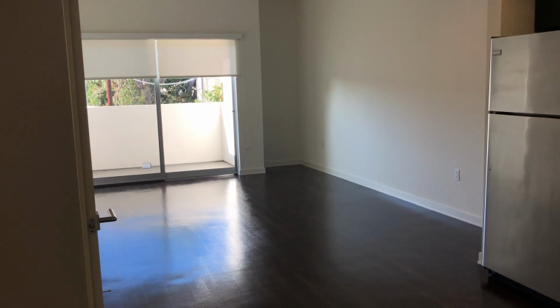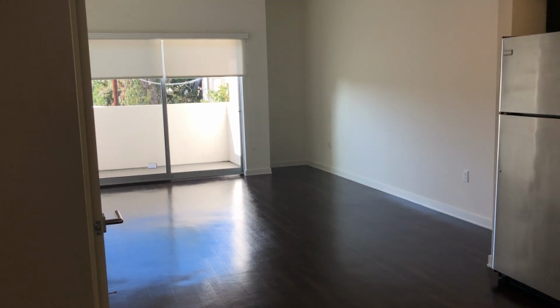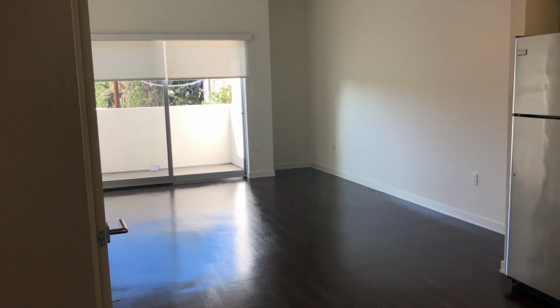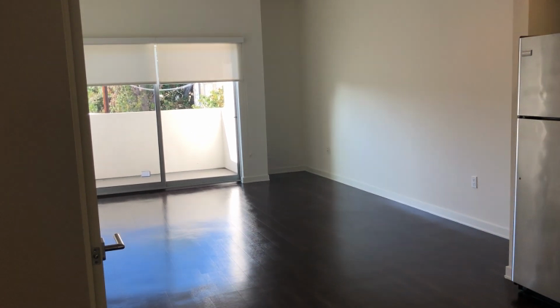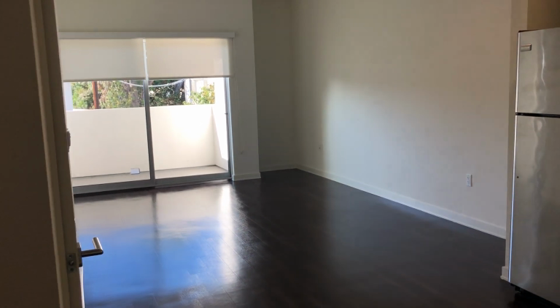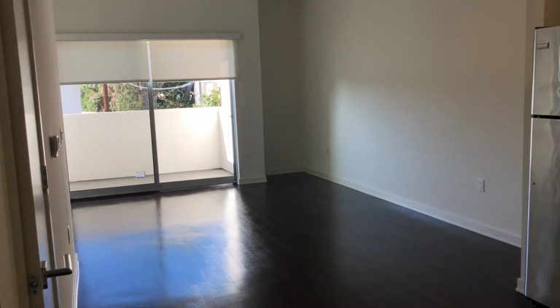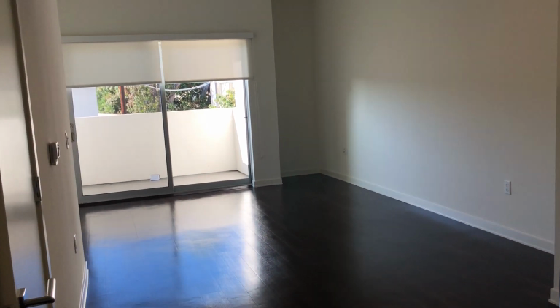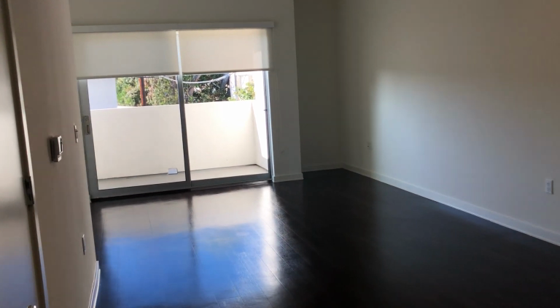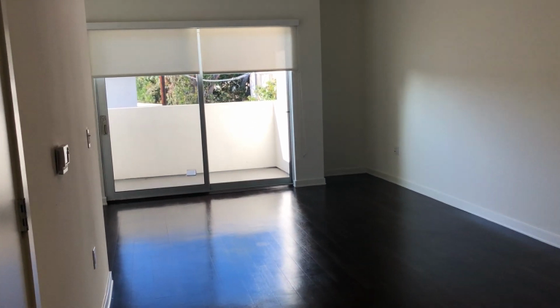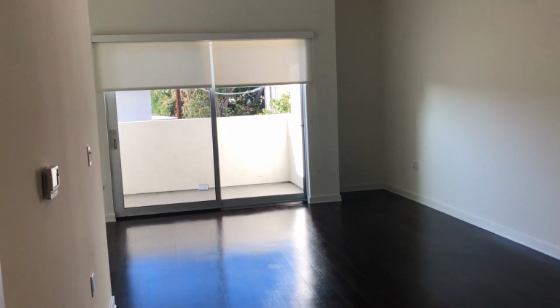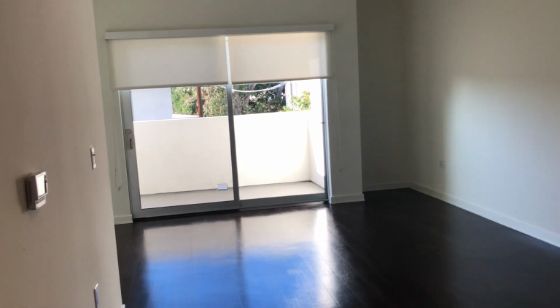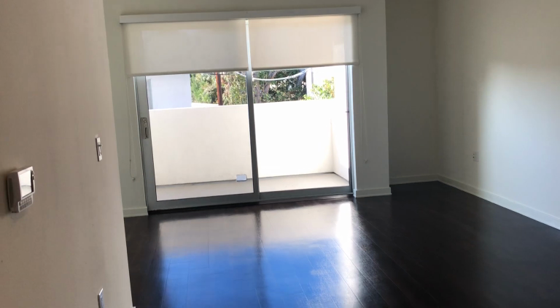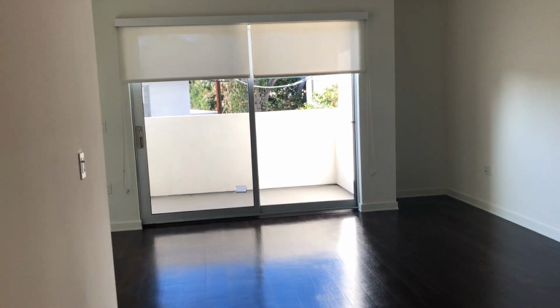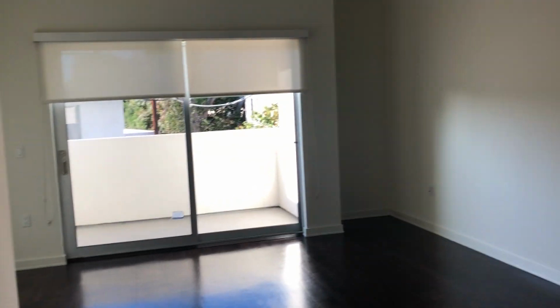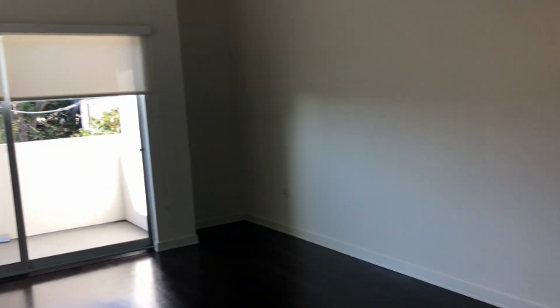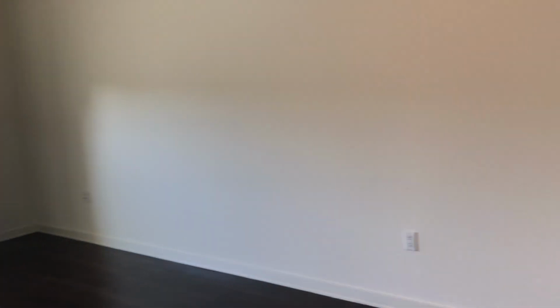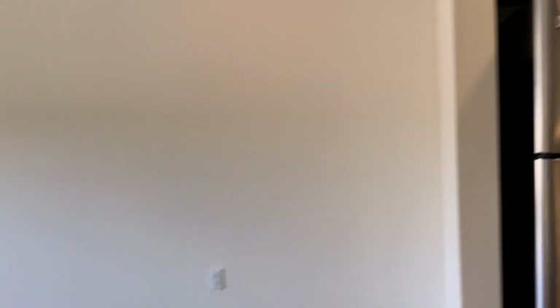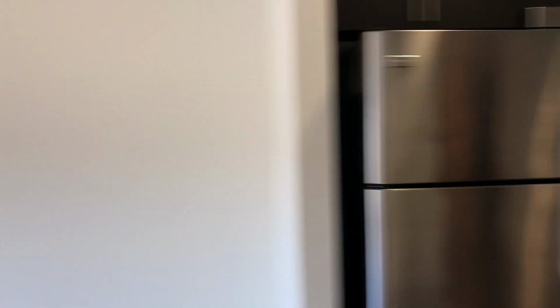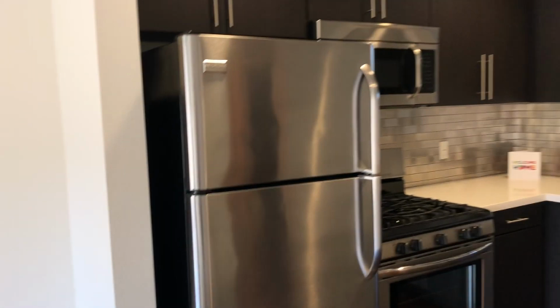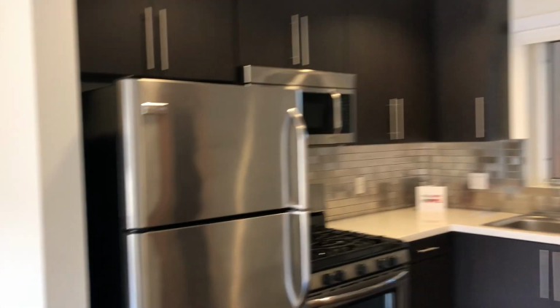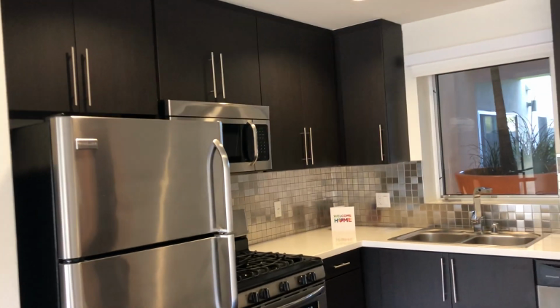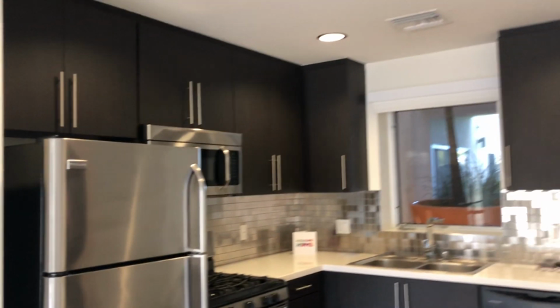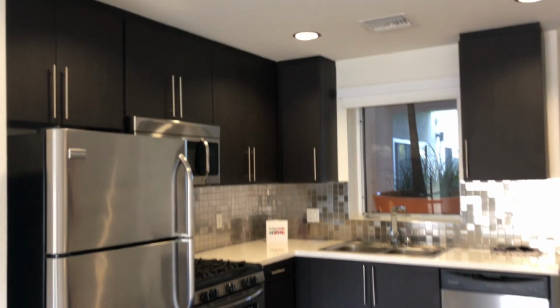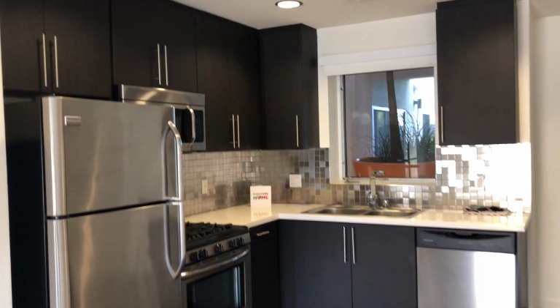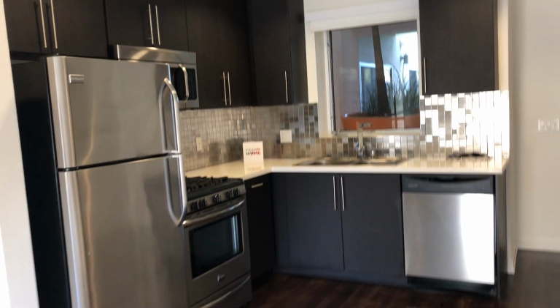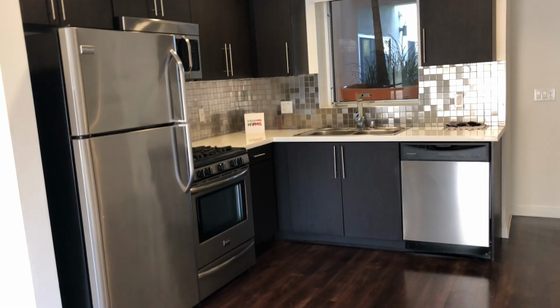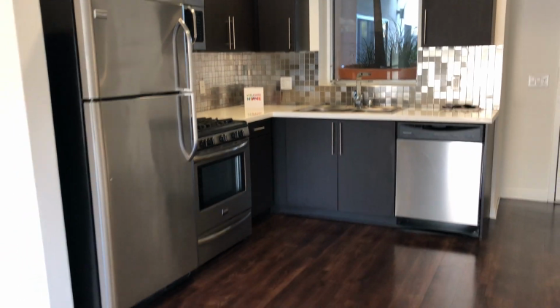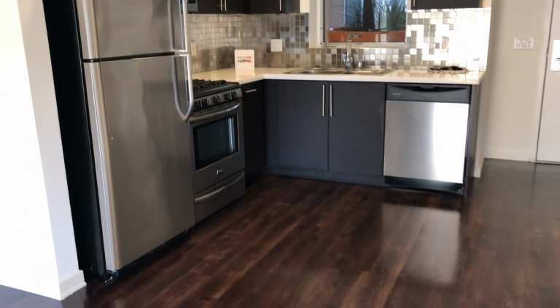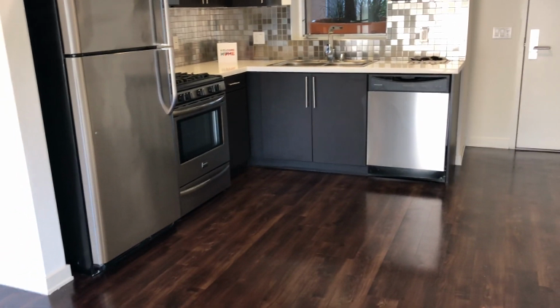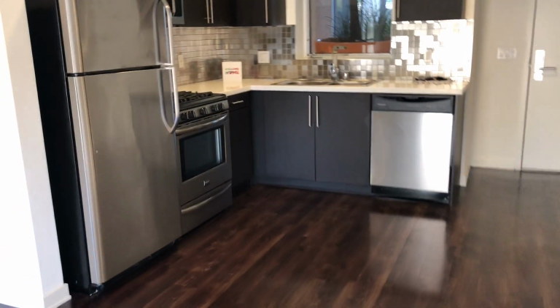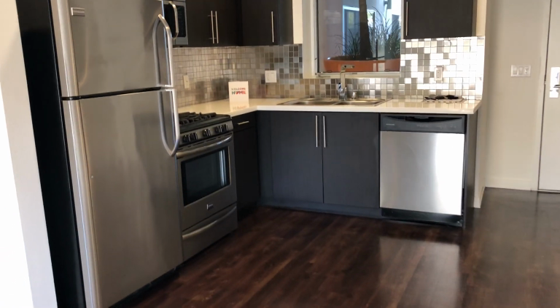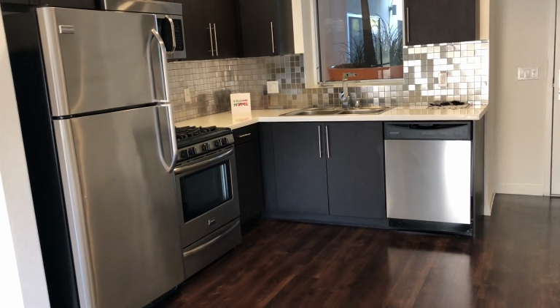Hi everyone! Welcome to Sea on Pico. Today we're going to be doing a tour of one of our two-bedroom, two-bathroom apartment homes. This apartment home is known as floor plan L, and it offers about 853 square feet.